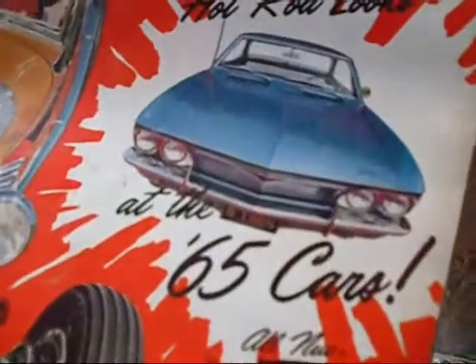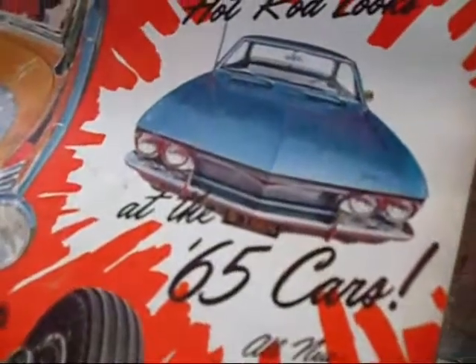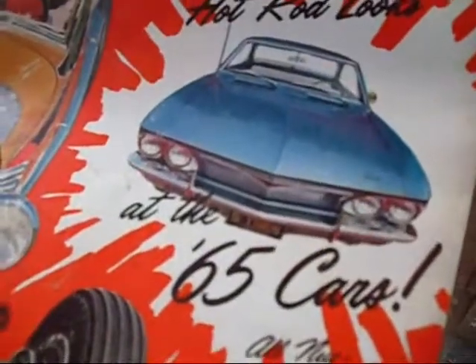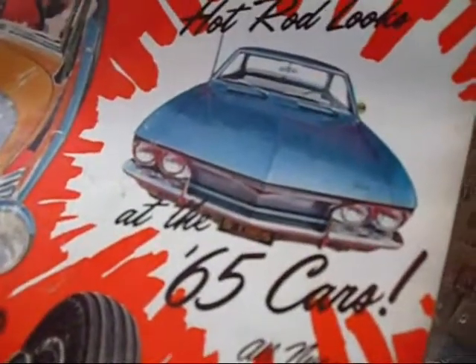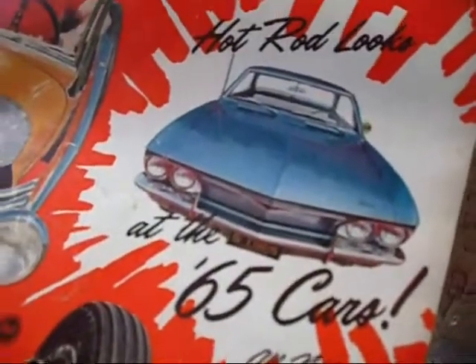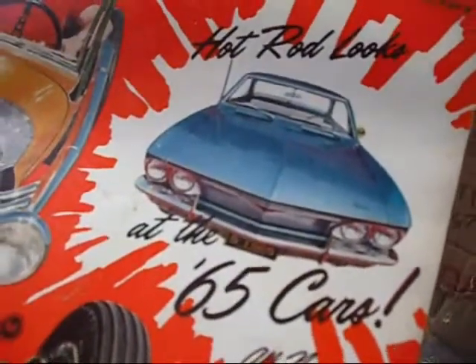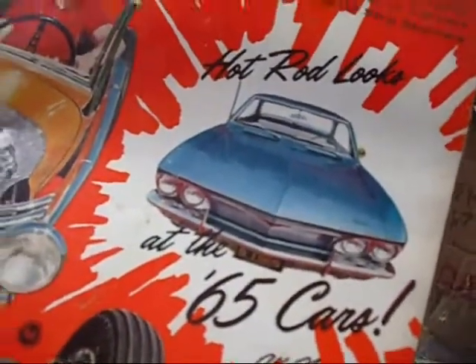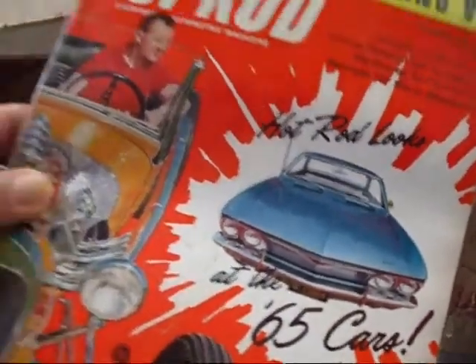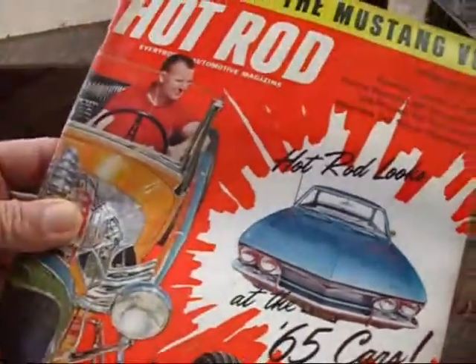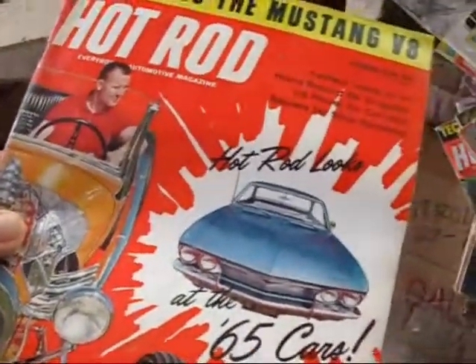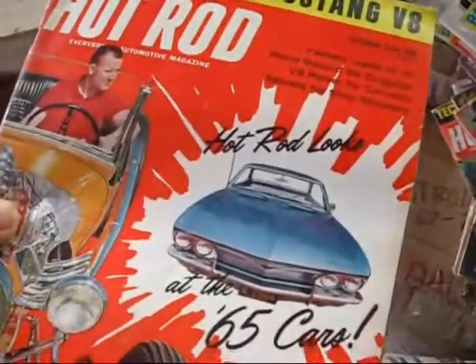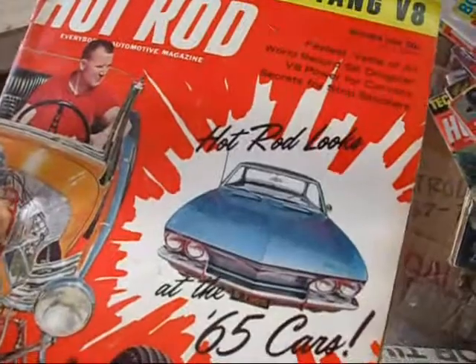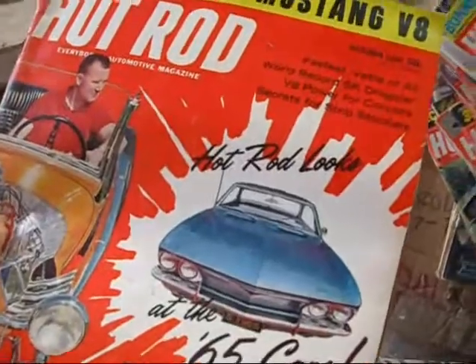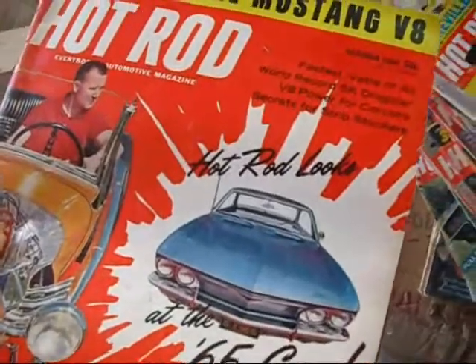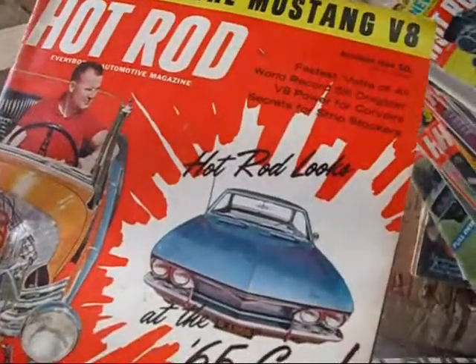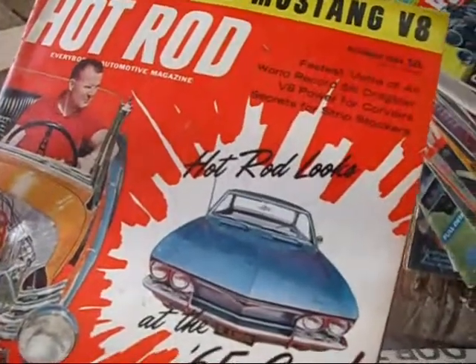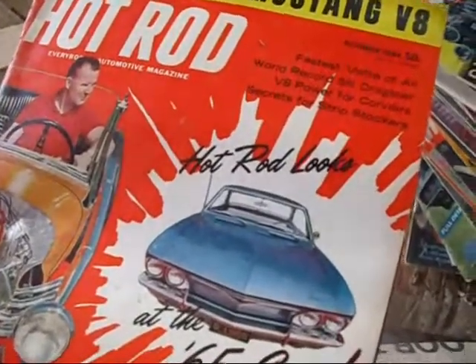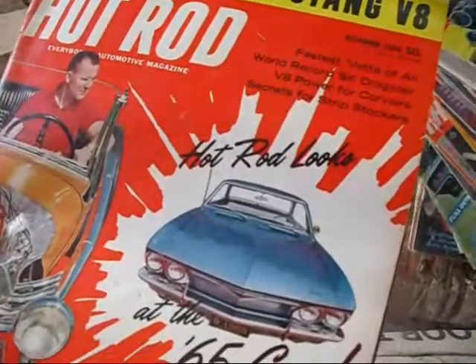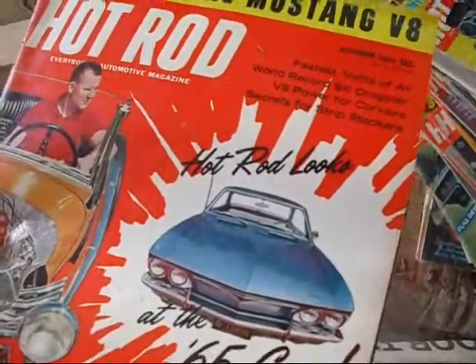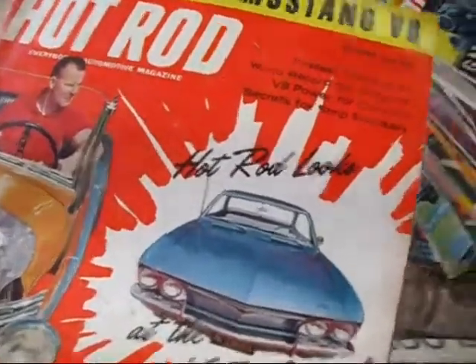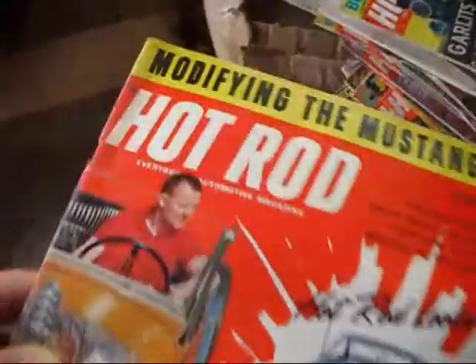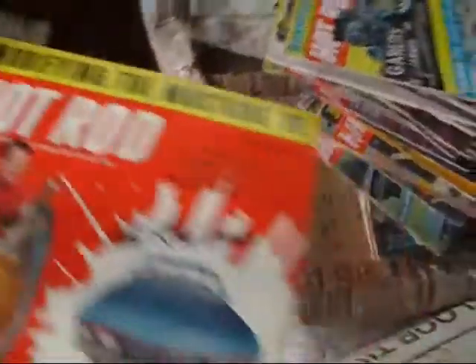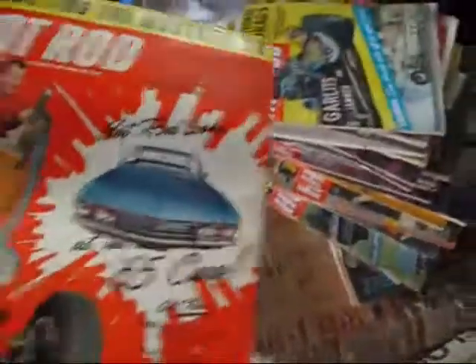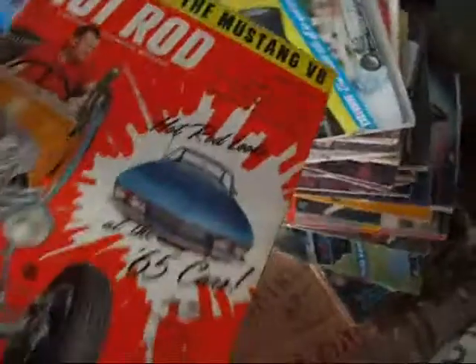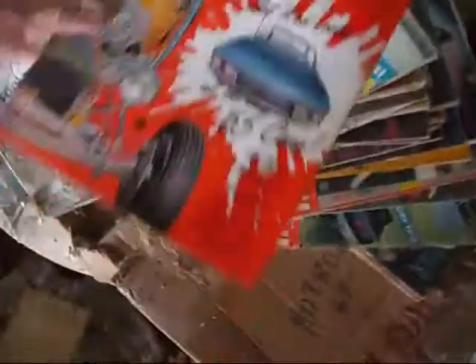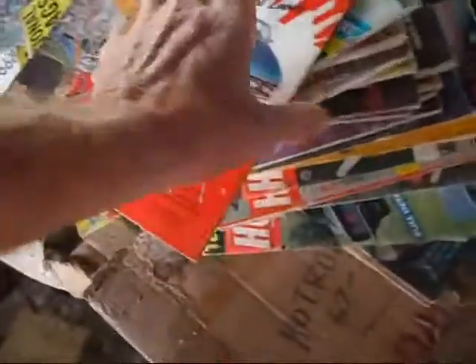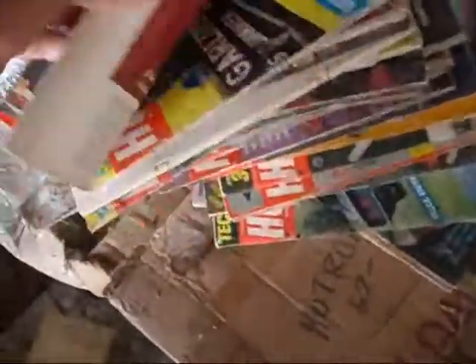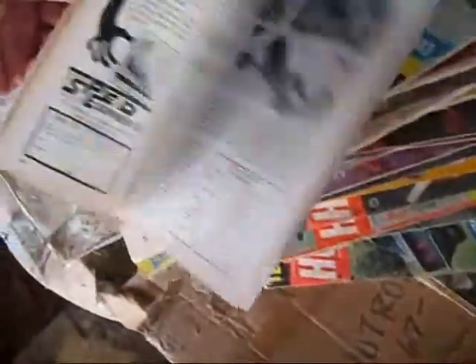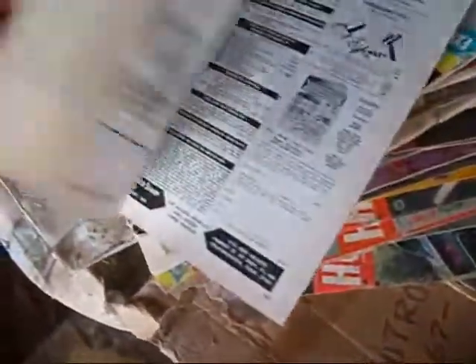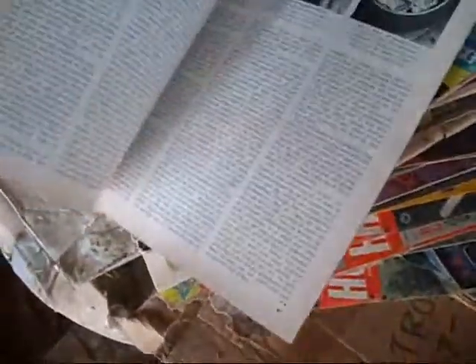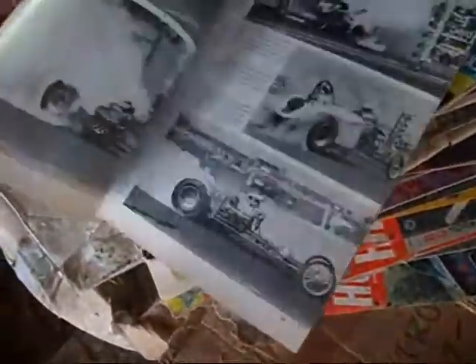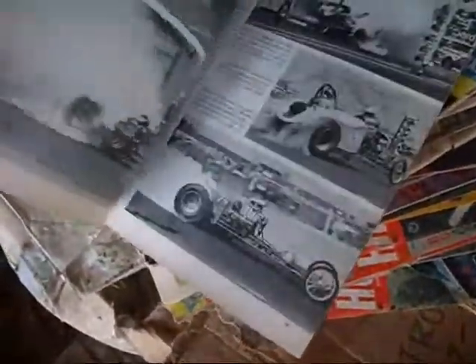What did they love that car when it was new? Modifying the Mustang V8 — fastest bet of all. World record. V8 power for Corvair — it didn't take them long, huh? The car was brand new and they already had V8 power. Probably the early model.